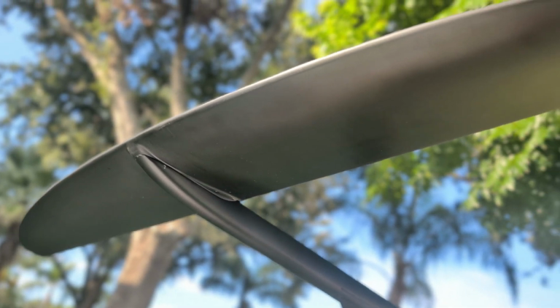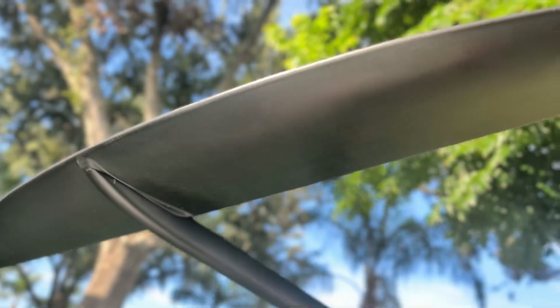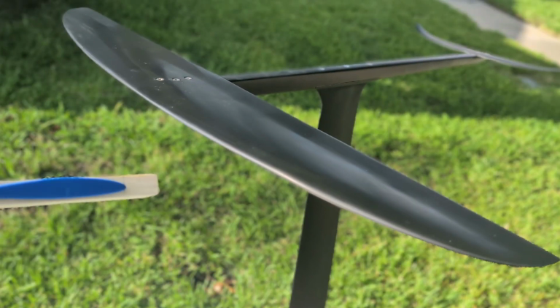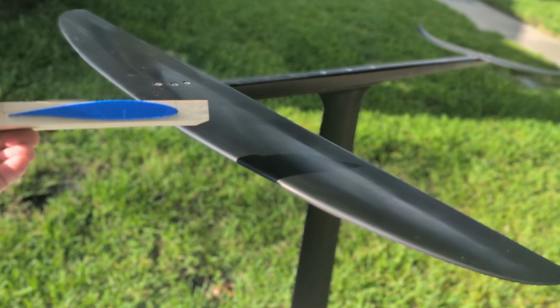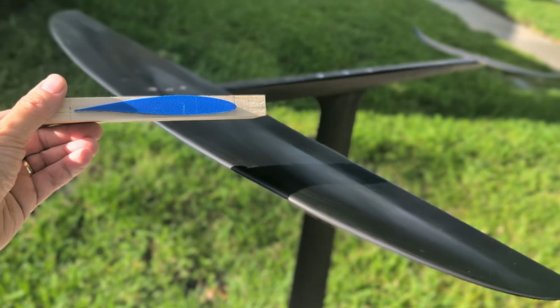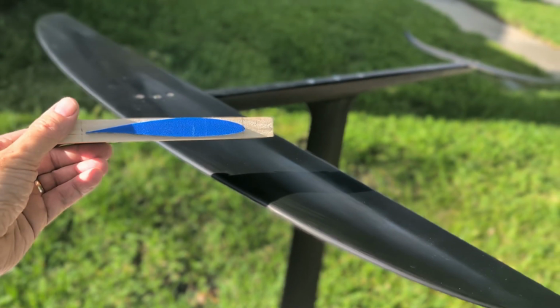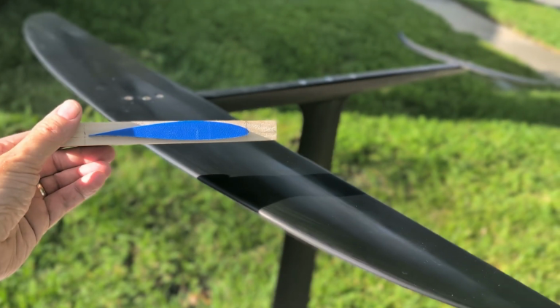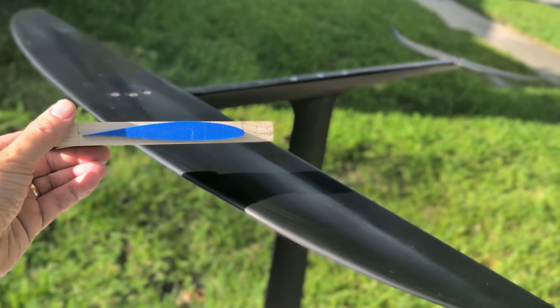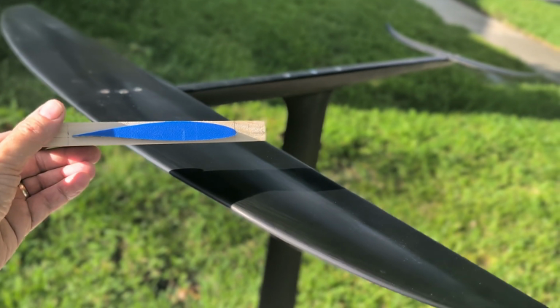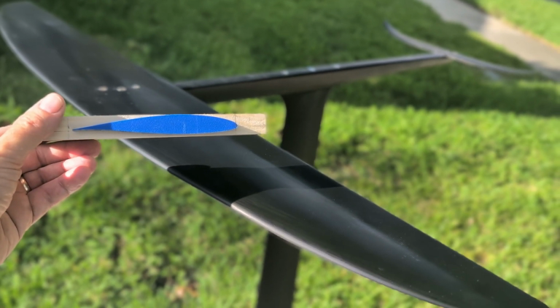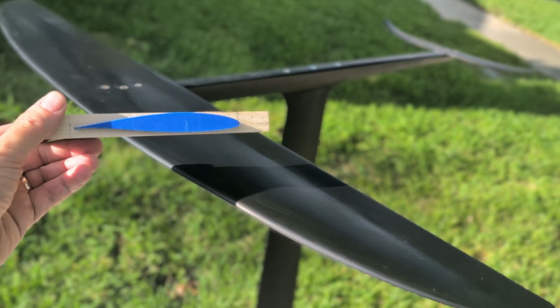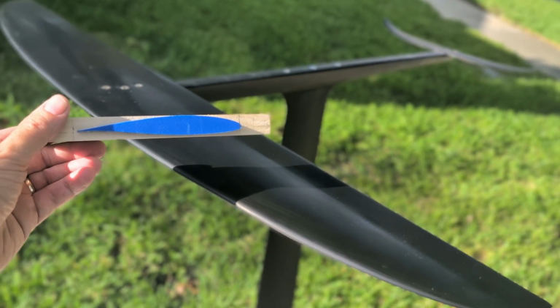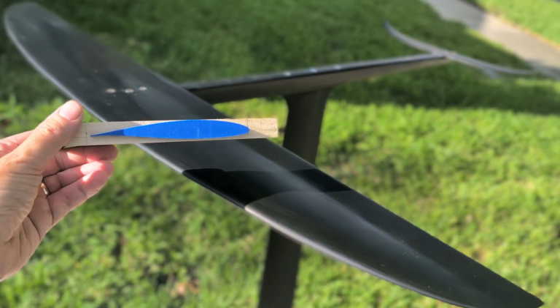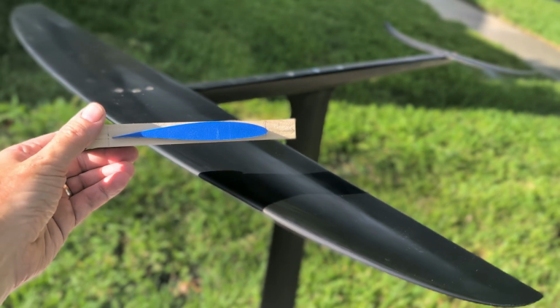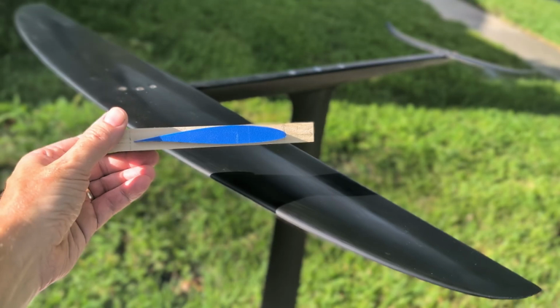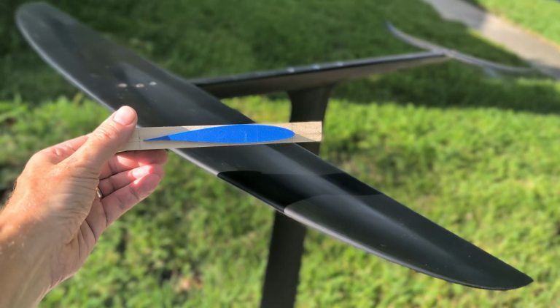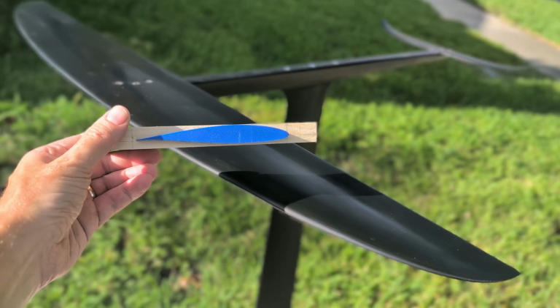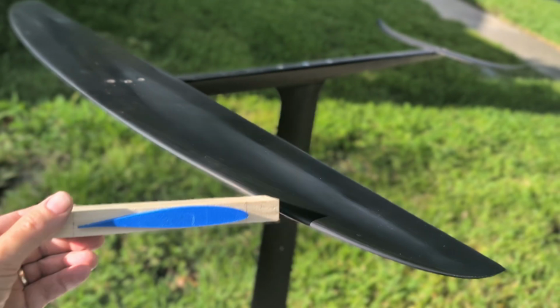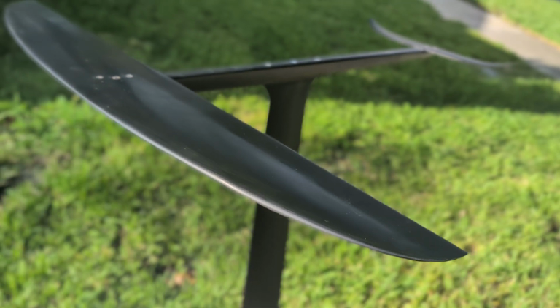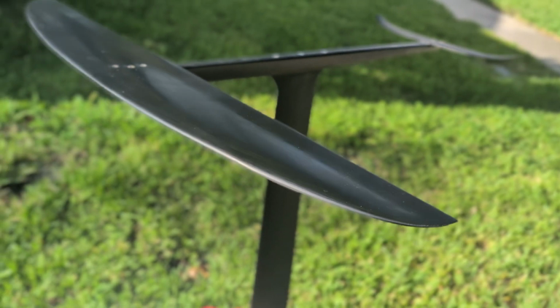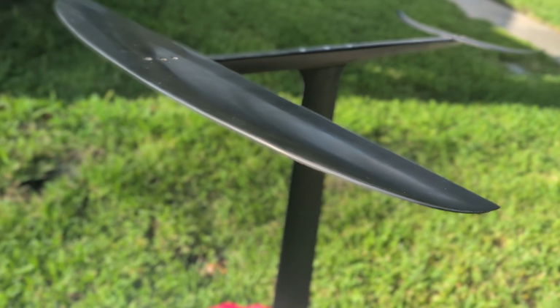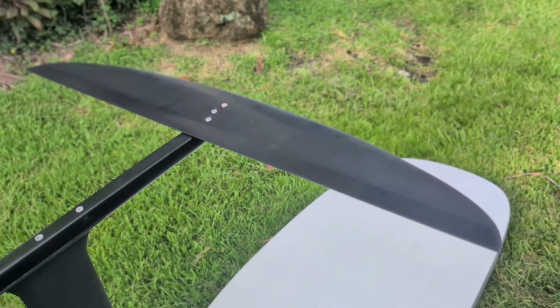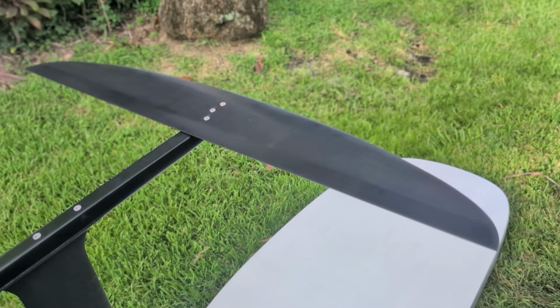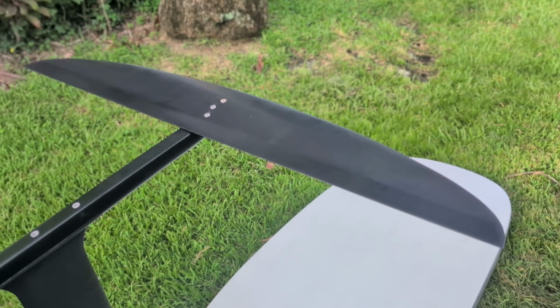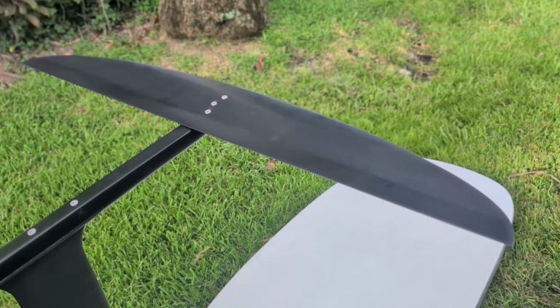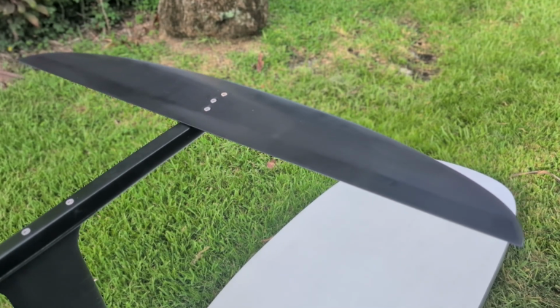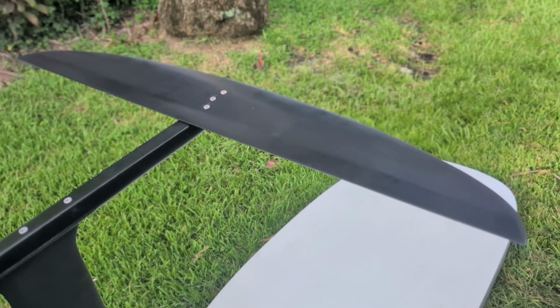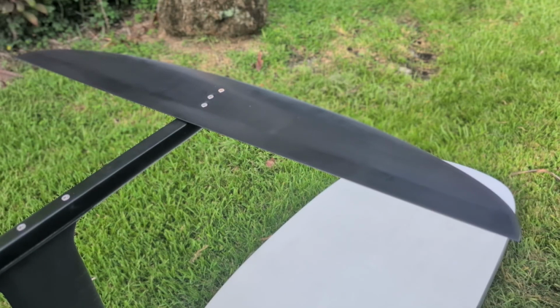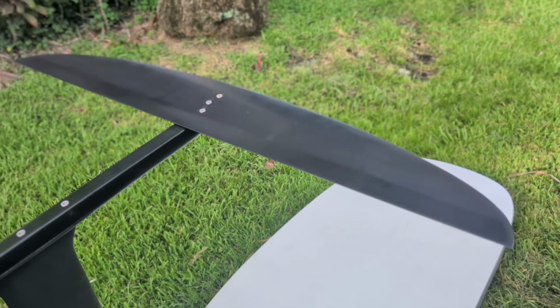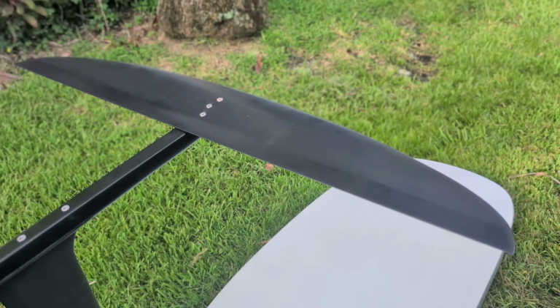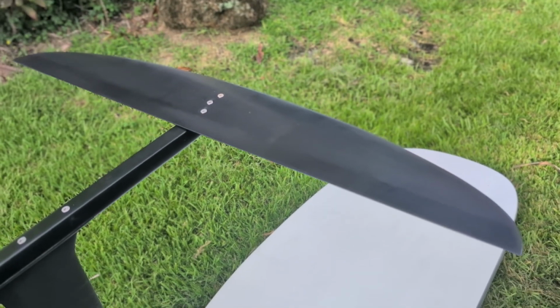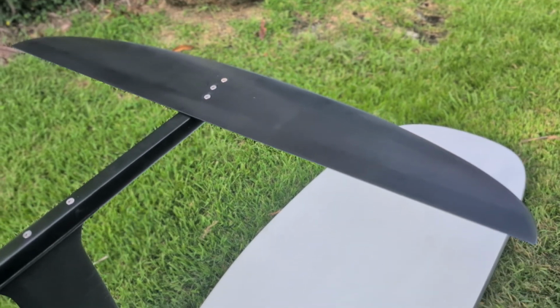In this video I'm going to show you exactly how I built this front wing by hand following this specific foil shape — no CNC machine, no fancy equipment, just a copy router I built at home, some carbon fiber, and a little patience. Let's jump in.